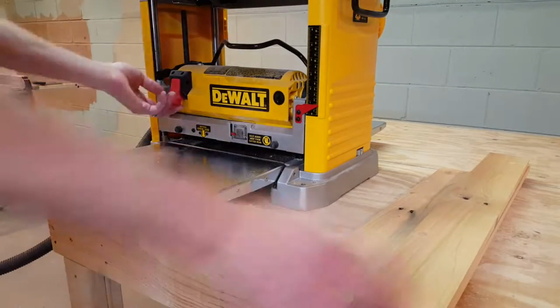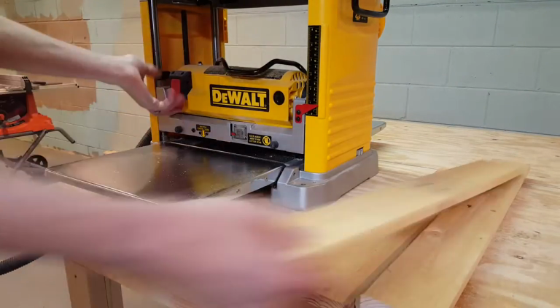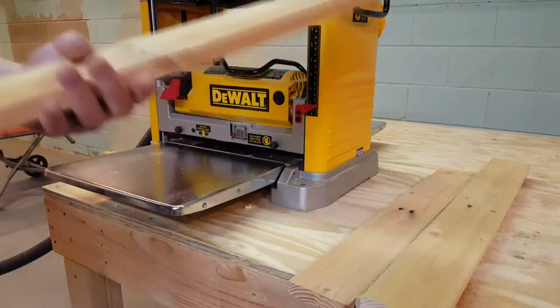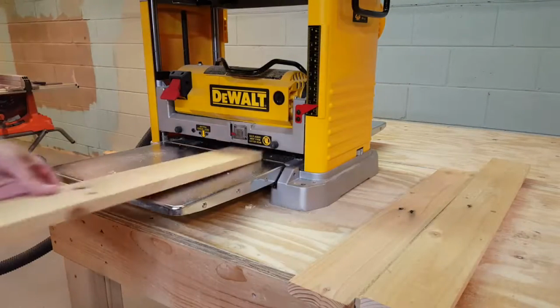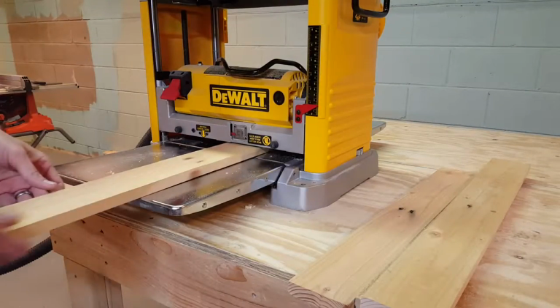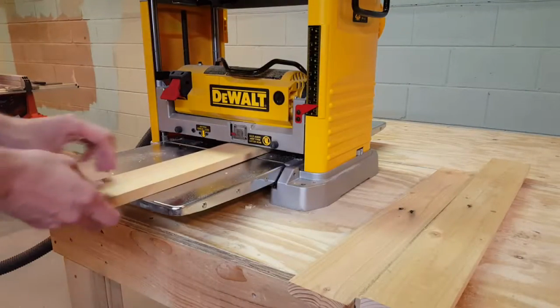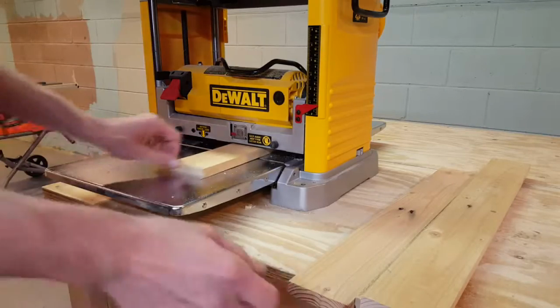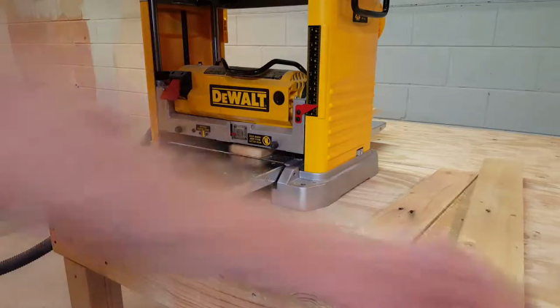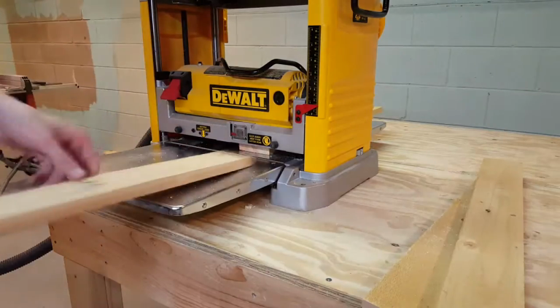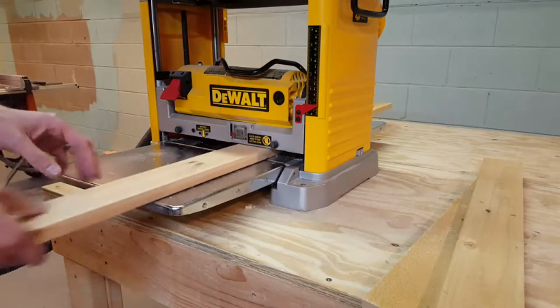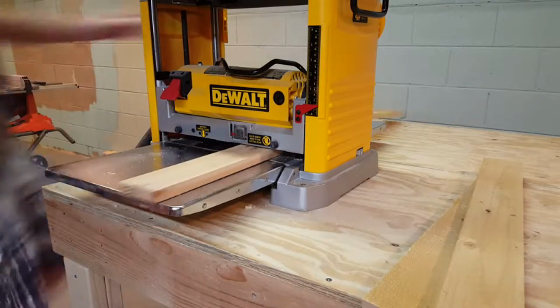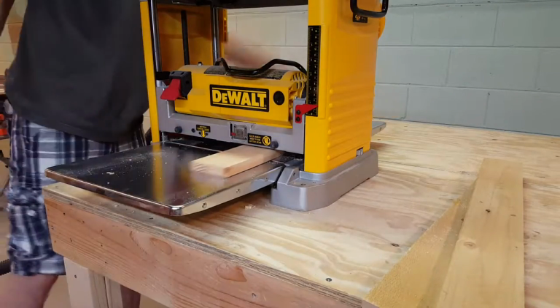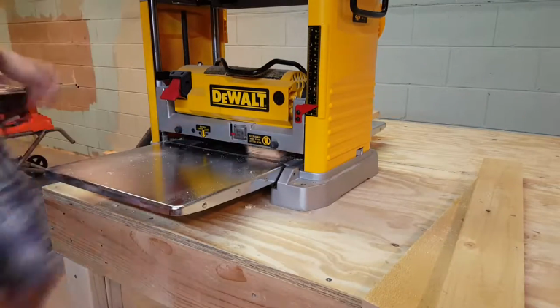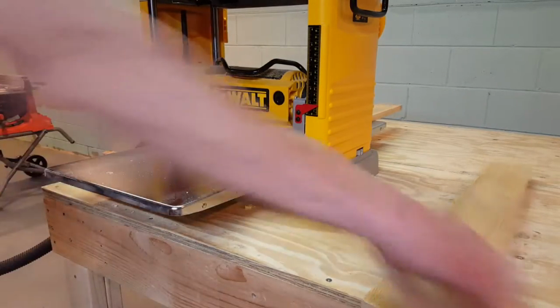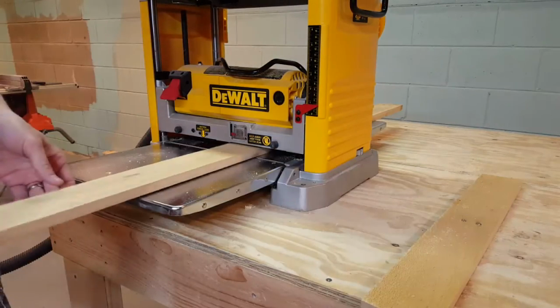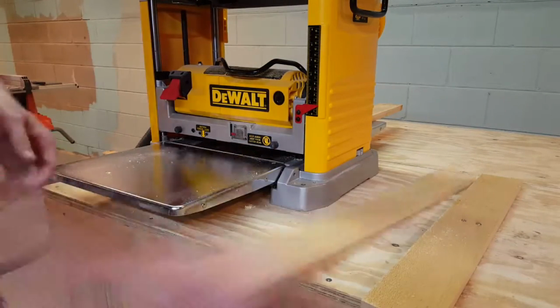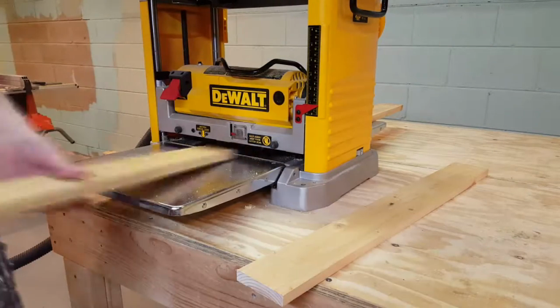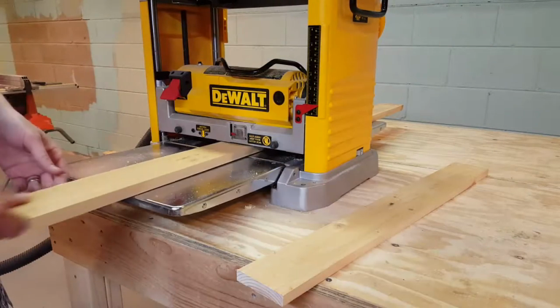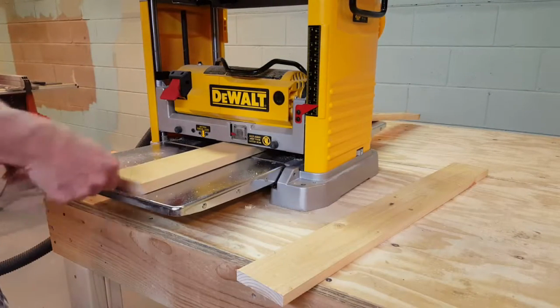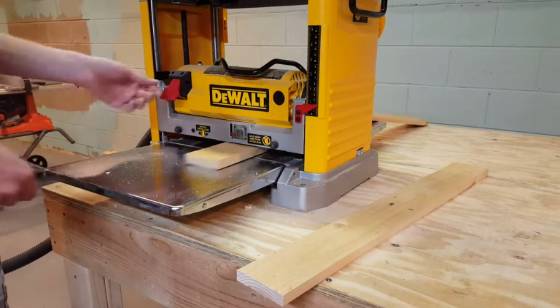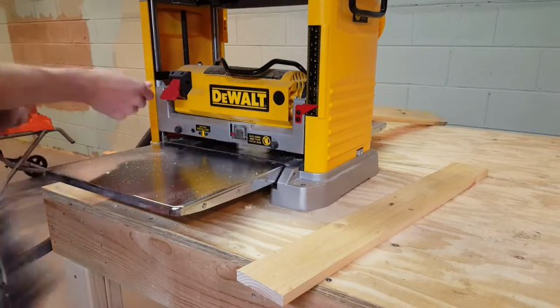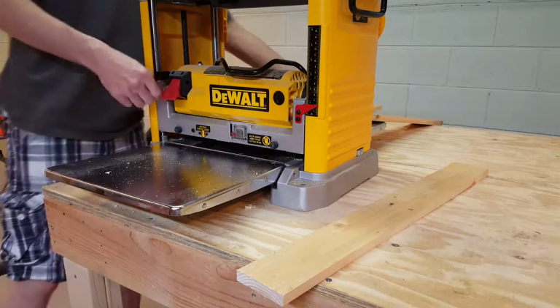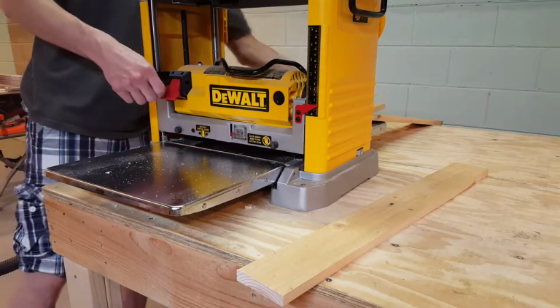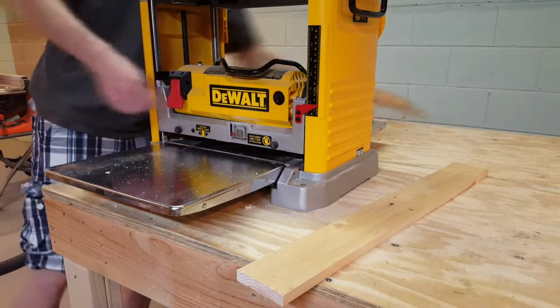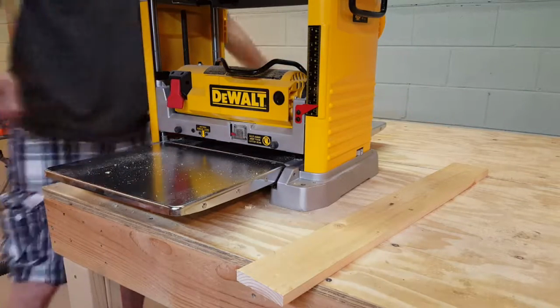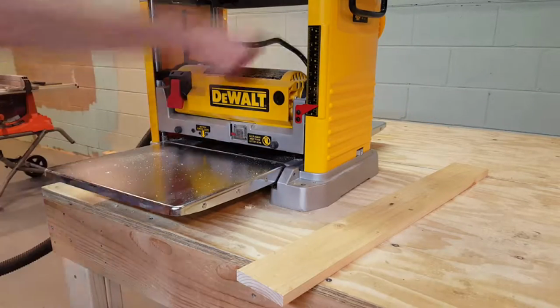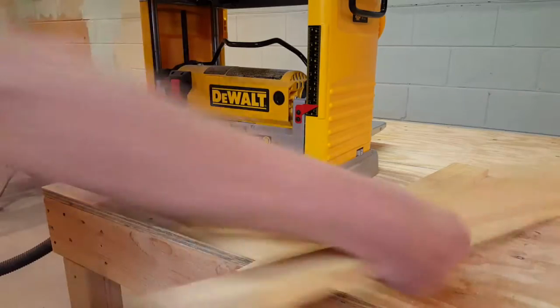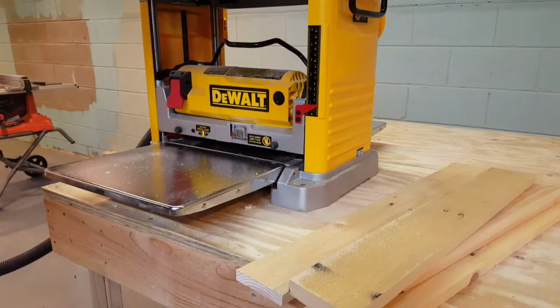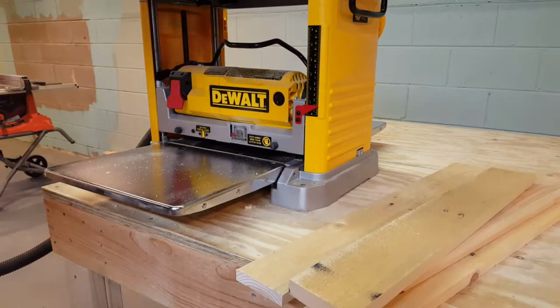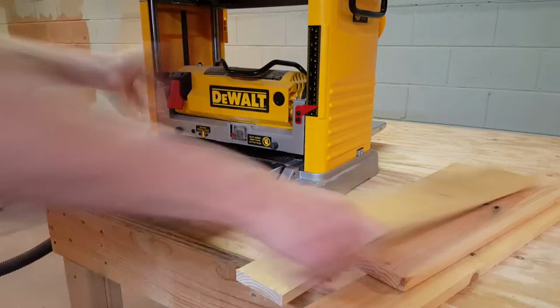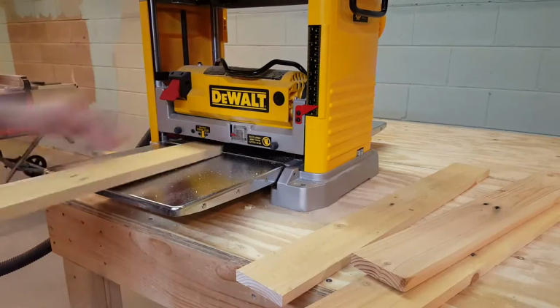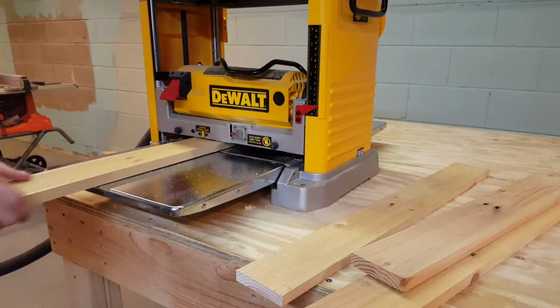Next I'll make sure the boards are all the same thickness by running them through the planer. Pallet board thickness can really vary, so this just ensures that everything will match and be flush.